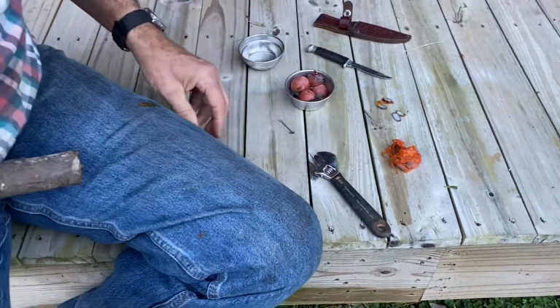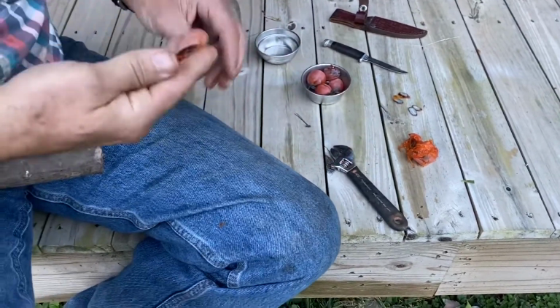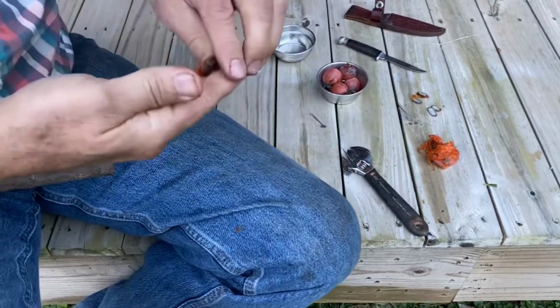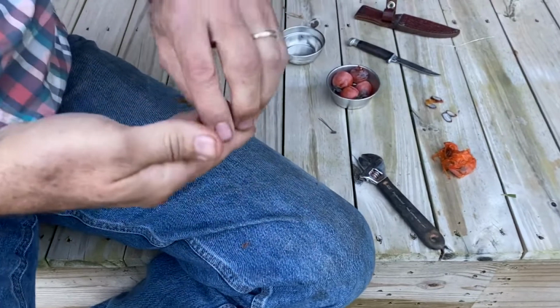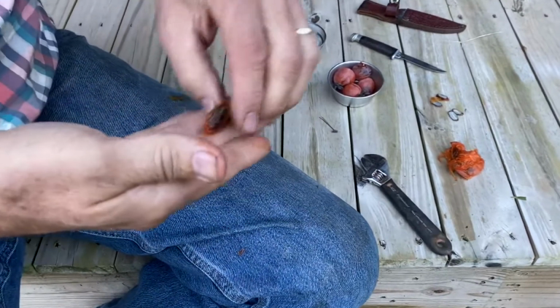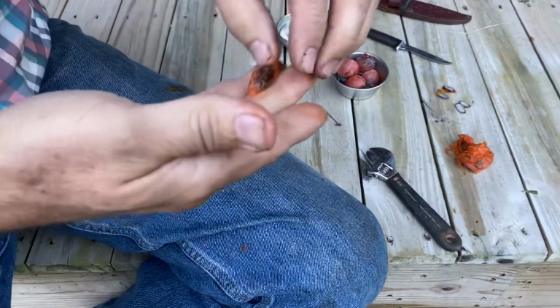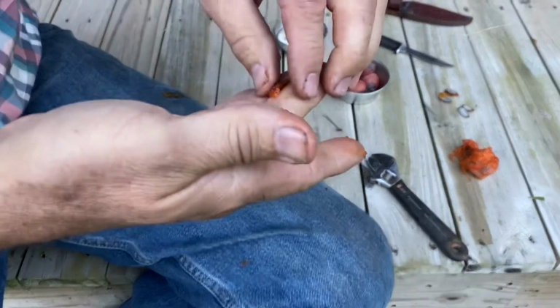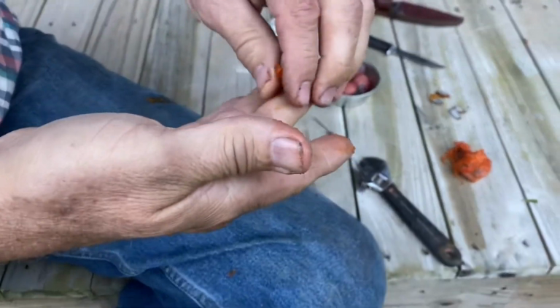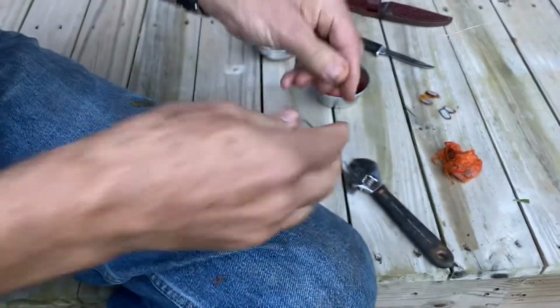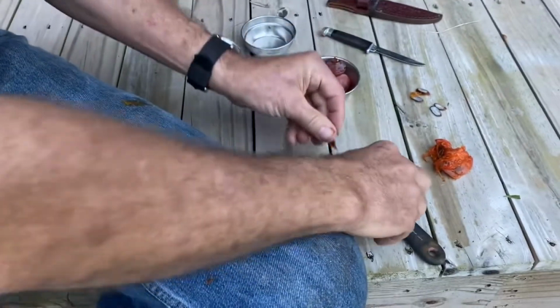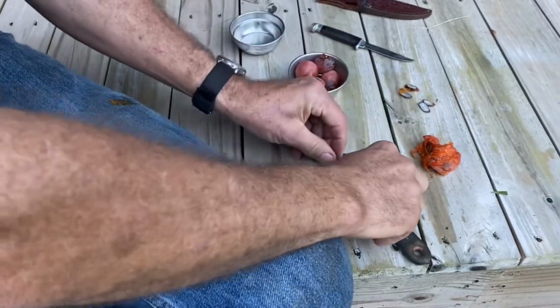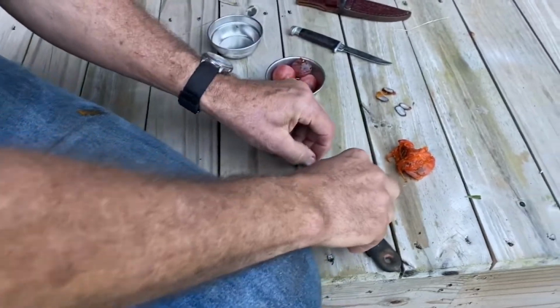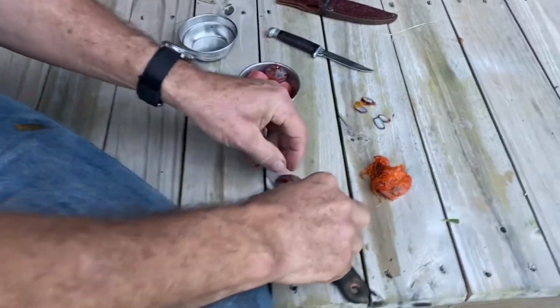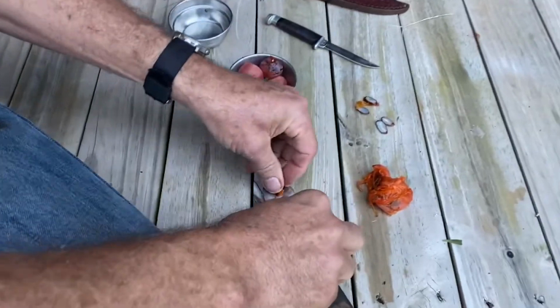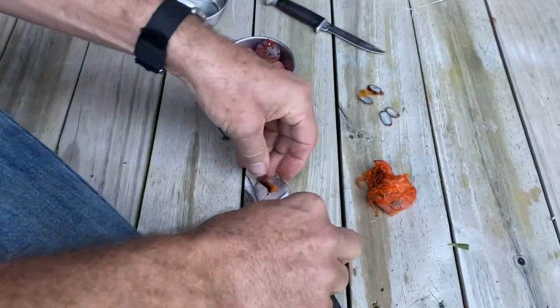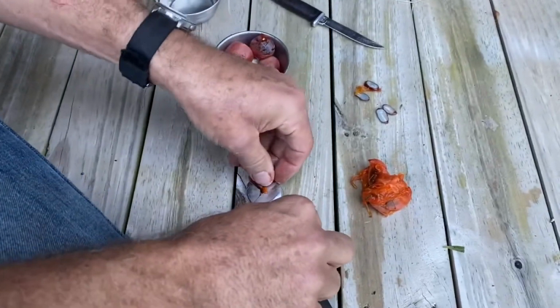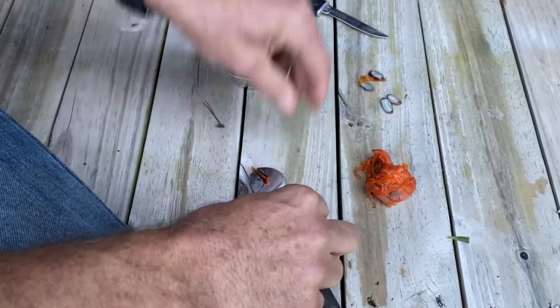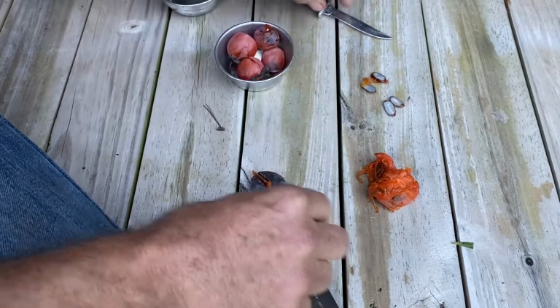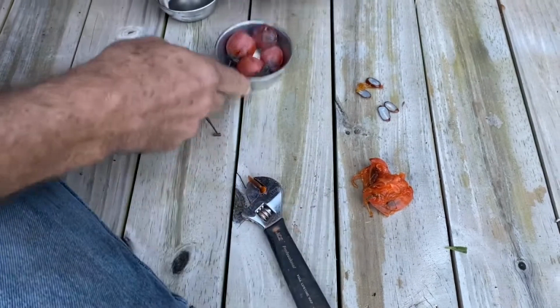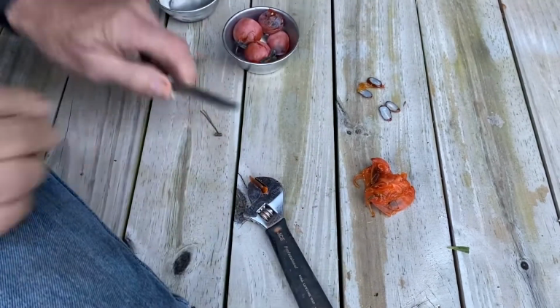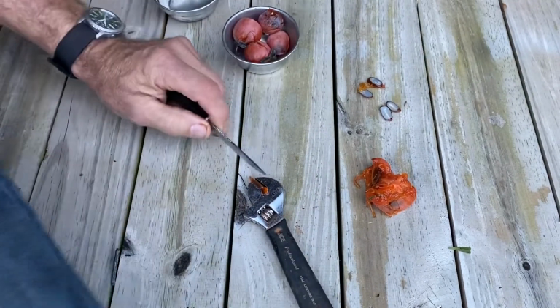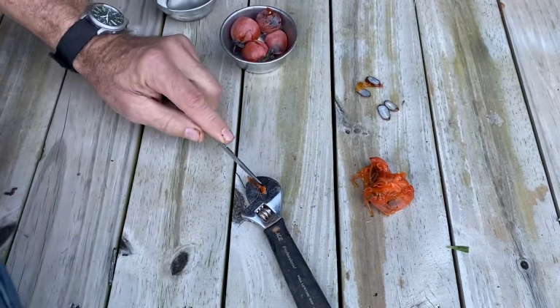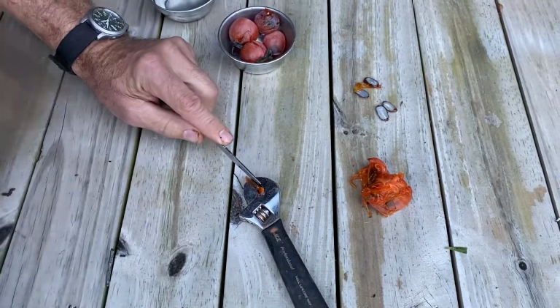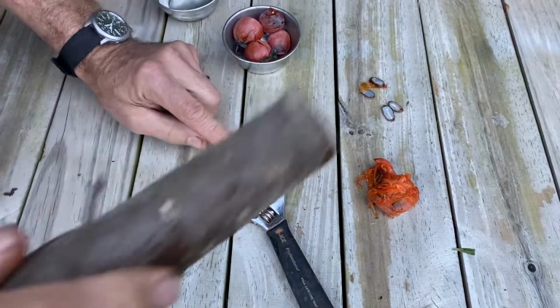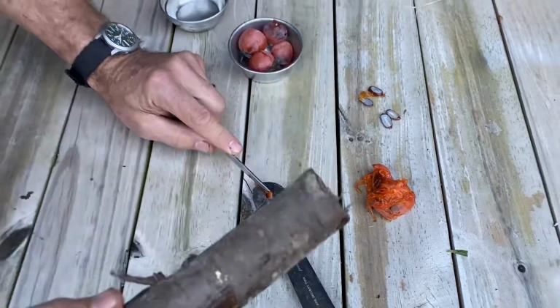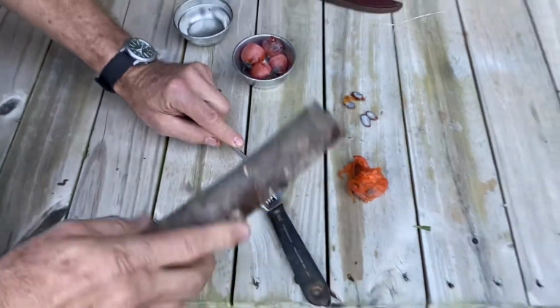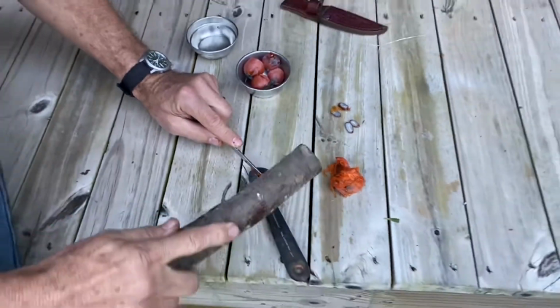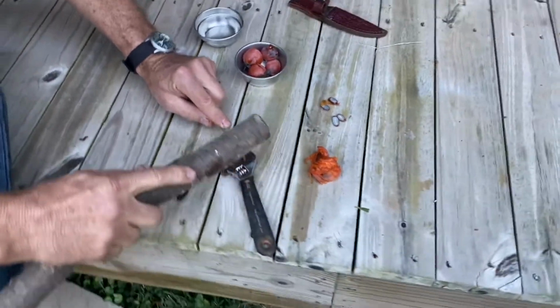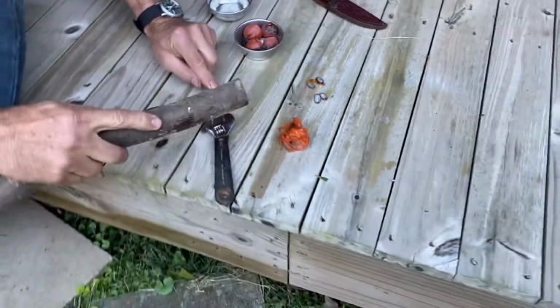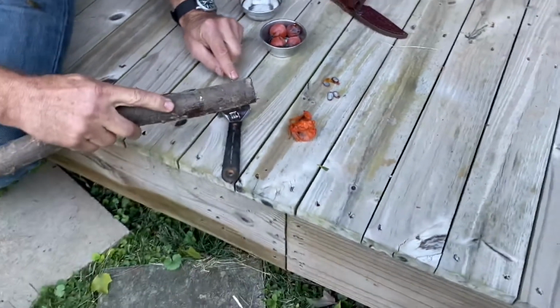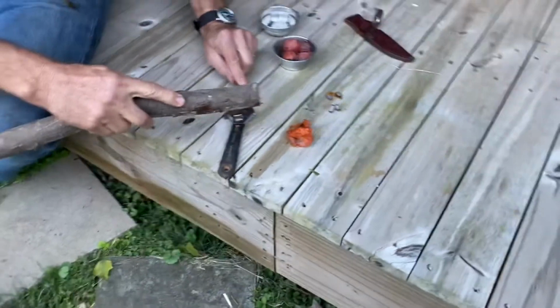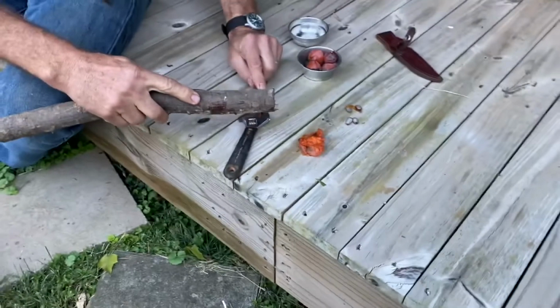And you clean the seeds — they're real slick. But if you split that seed open, you're going to find out what kind of winter we're going to have. So I'm going to split one open.